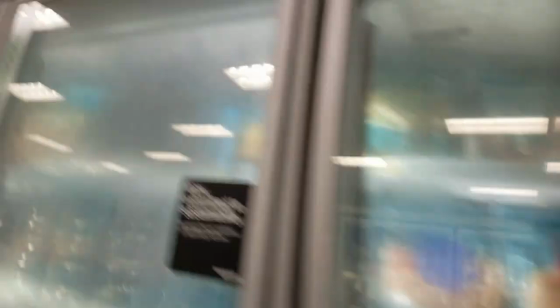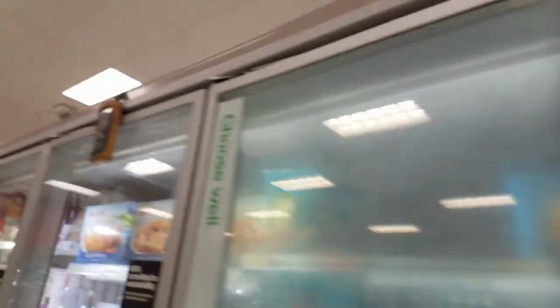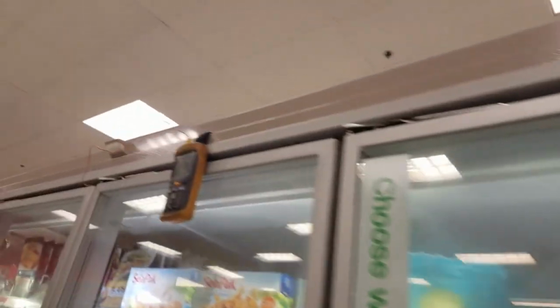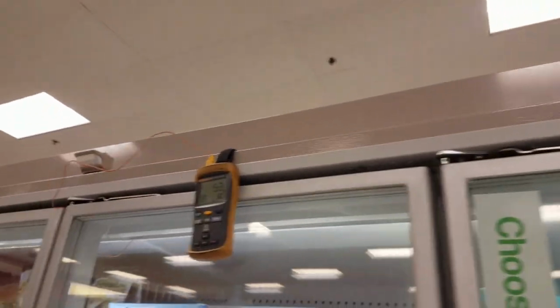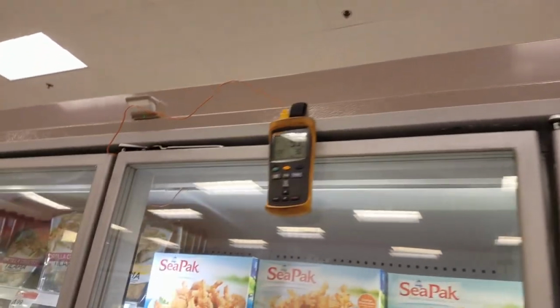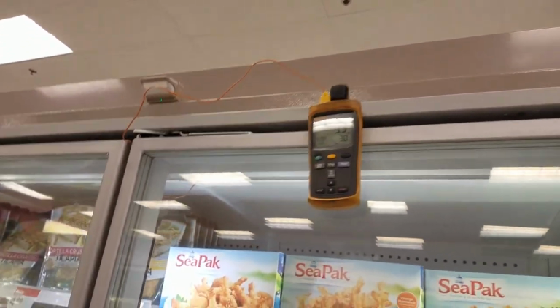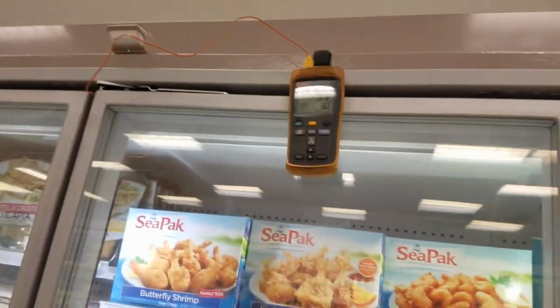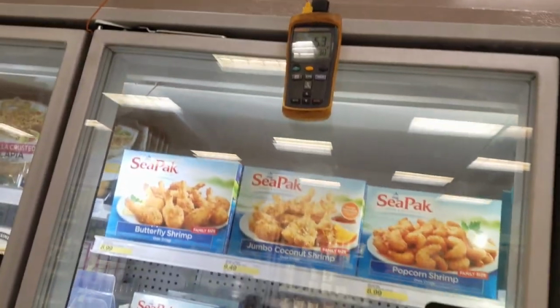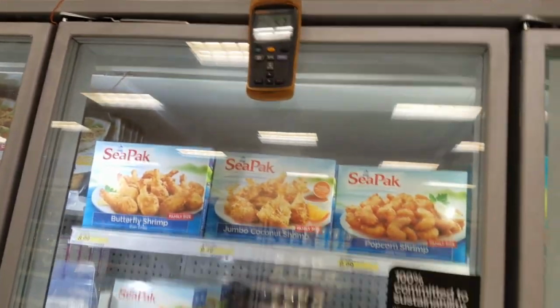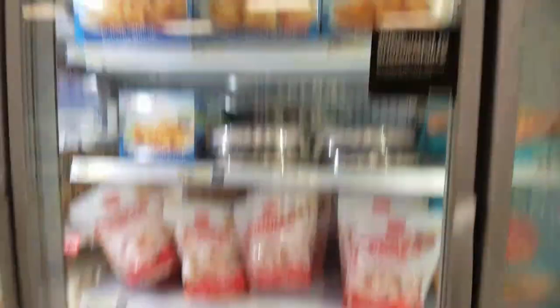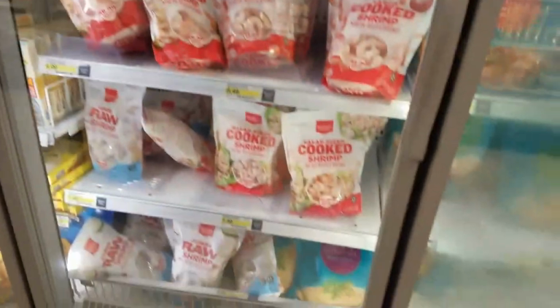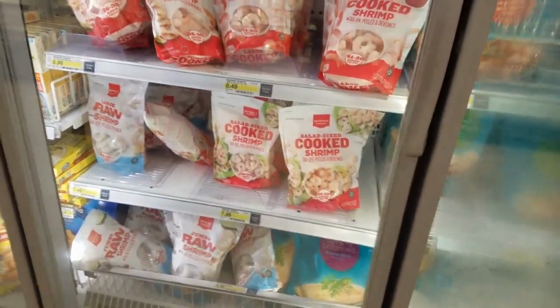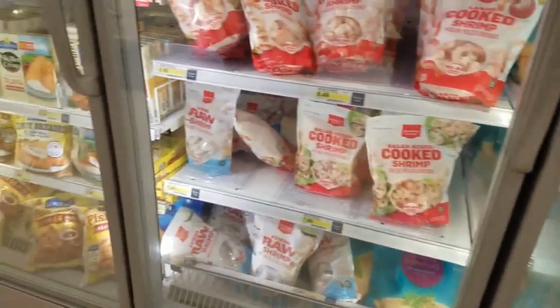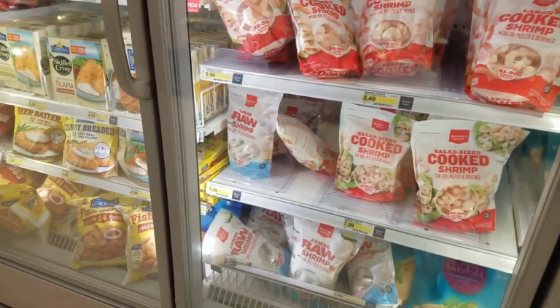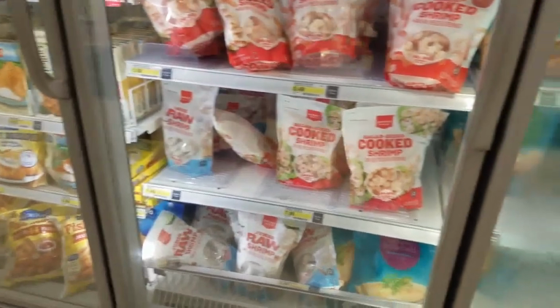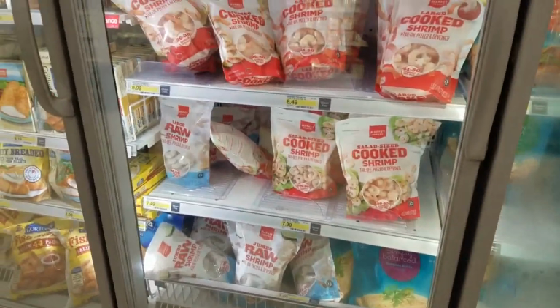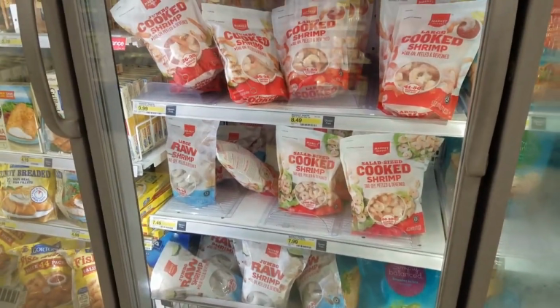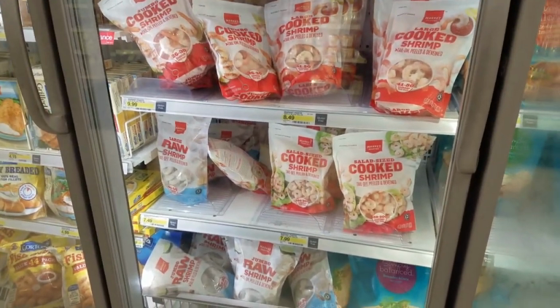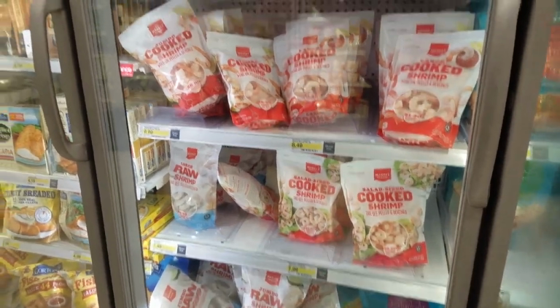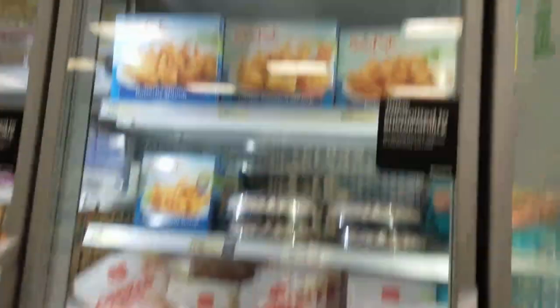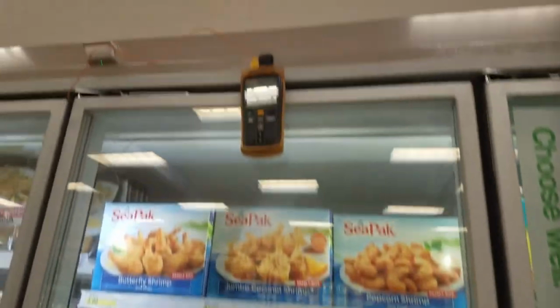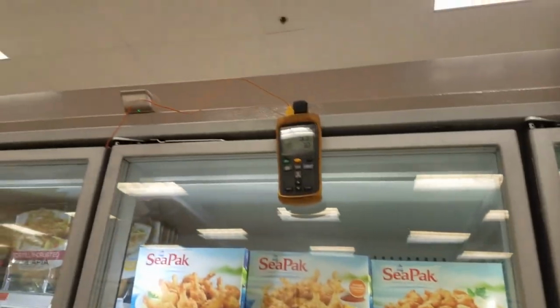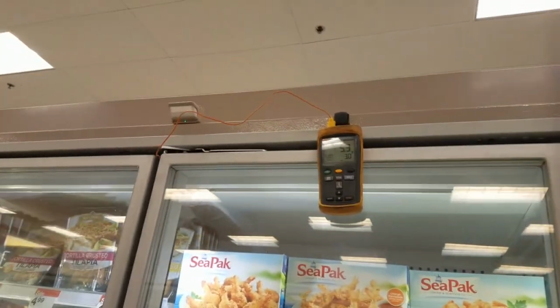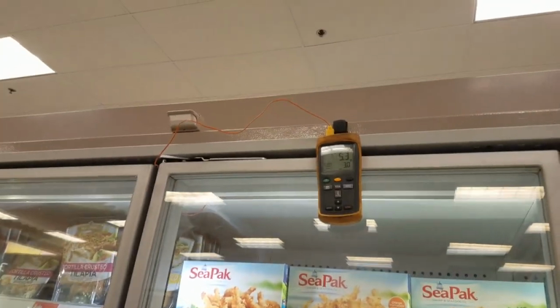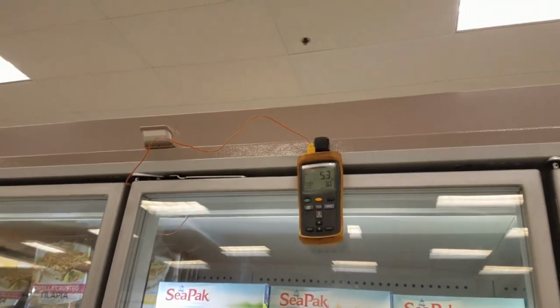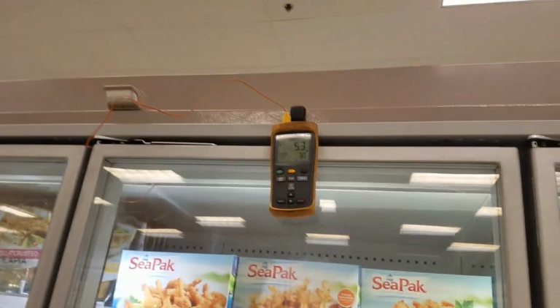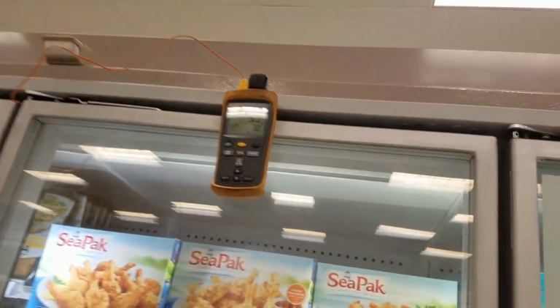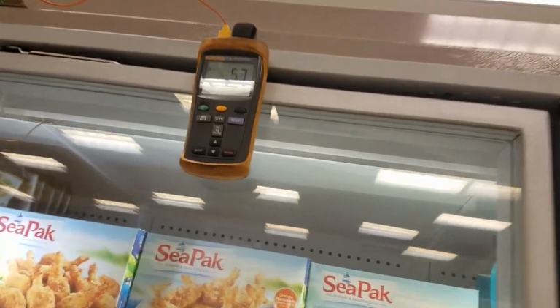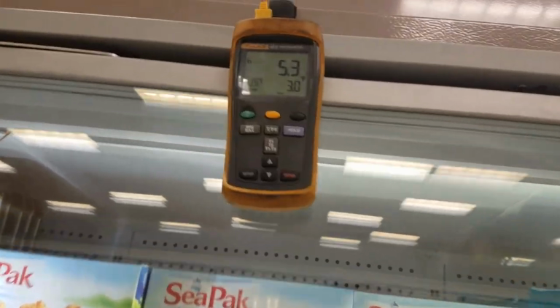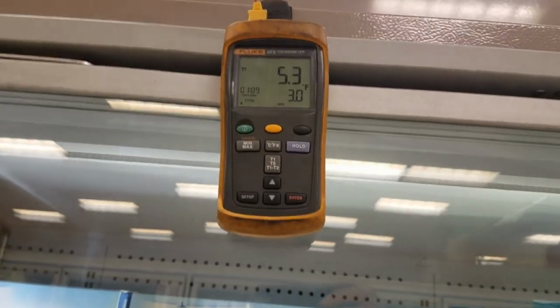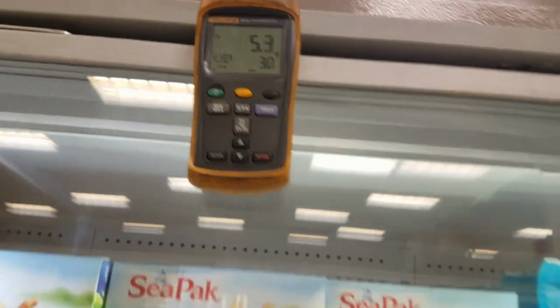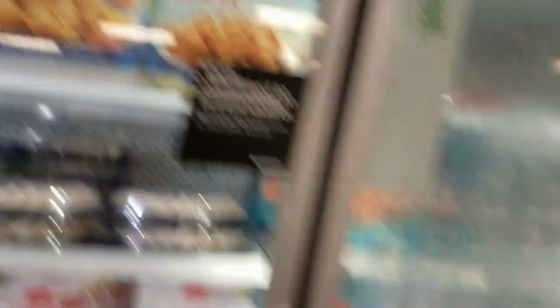They just did a bunch of work over the last week, changing all the liquid line dryers because of the moisture. They did a lot of stuff to this case, so only this one case is being affected and I'm gonna take a look.